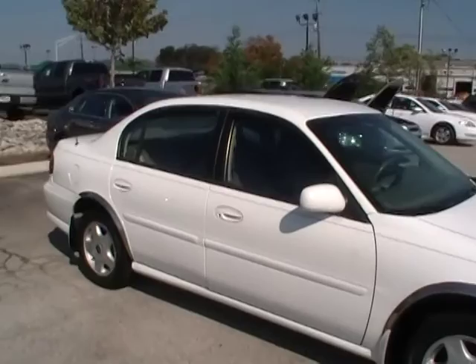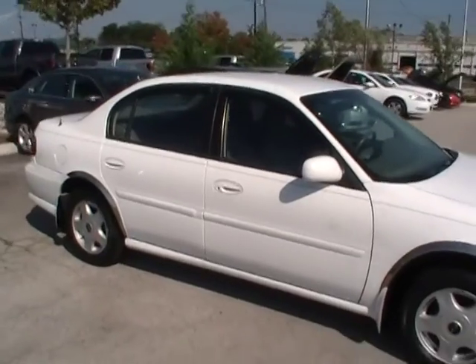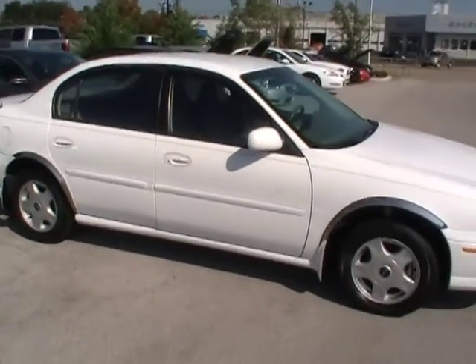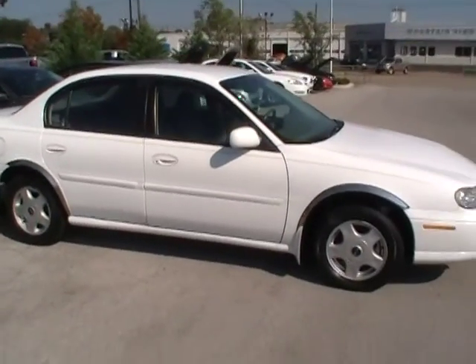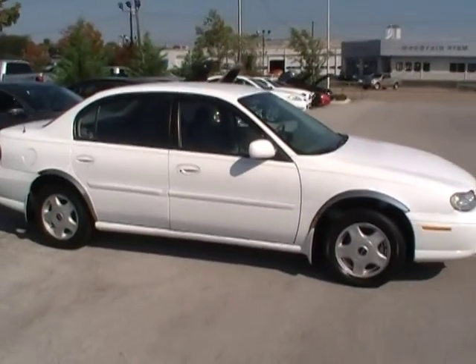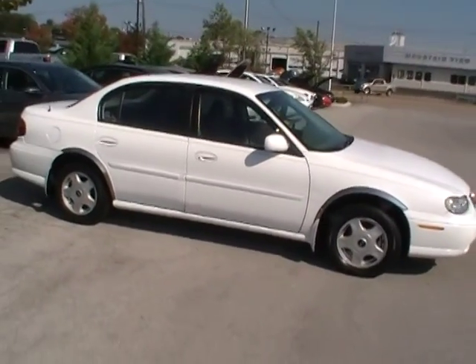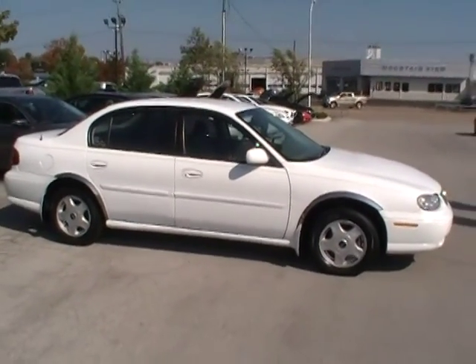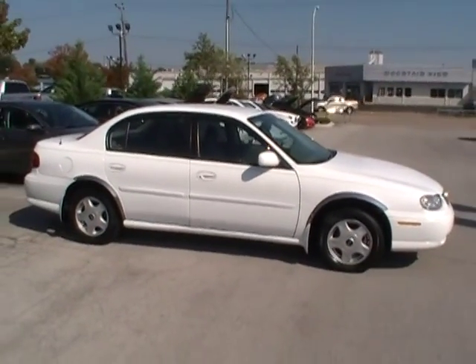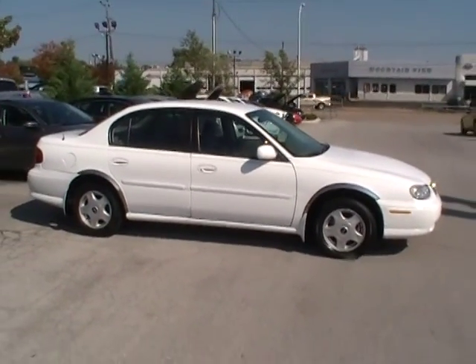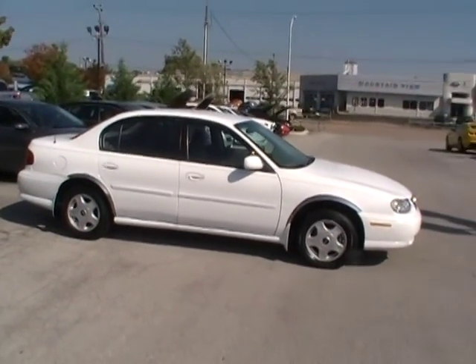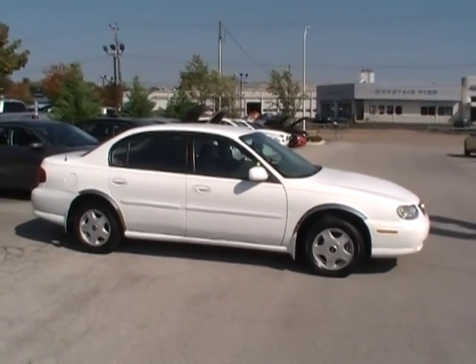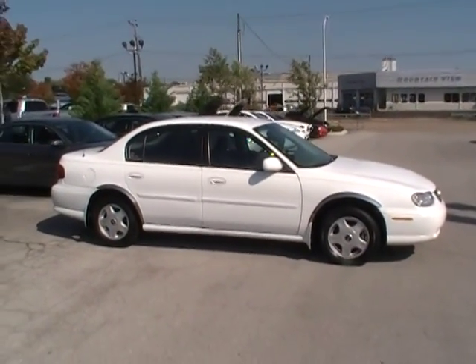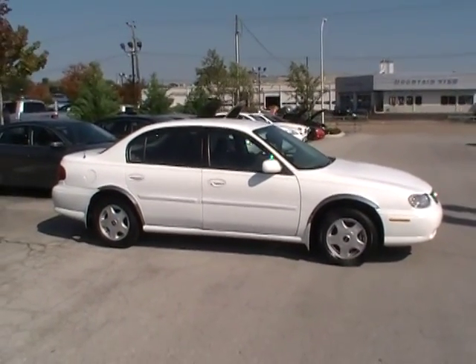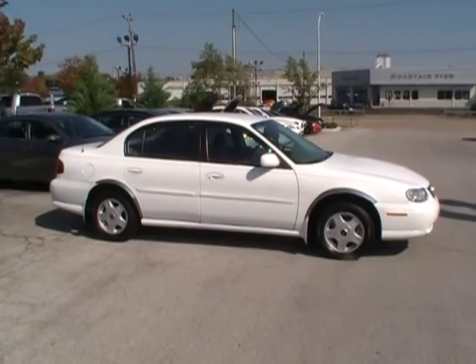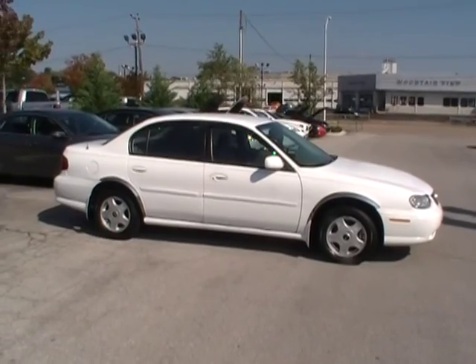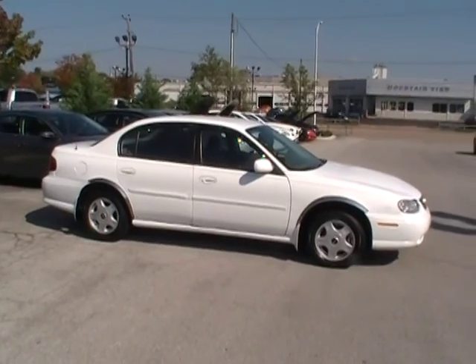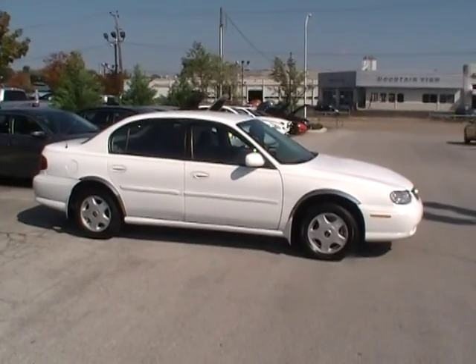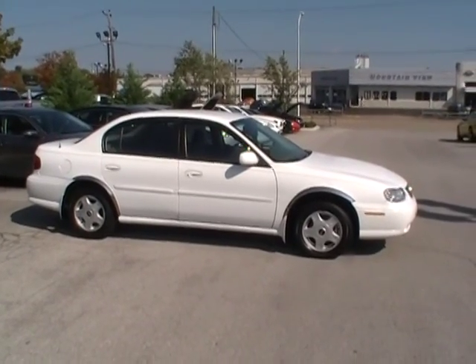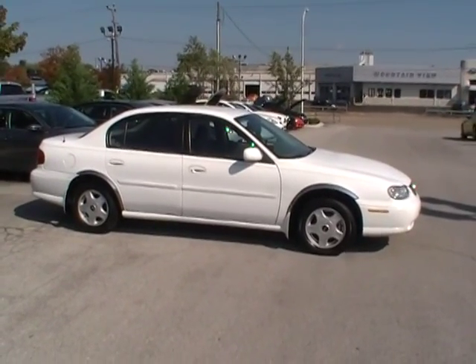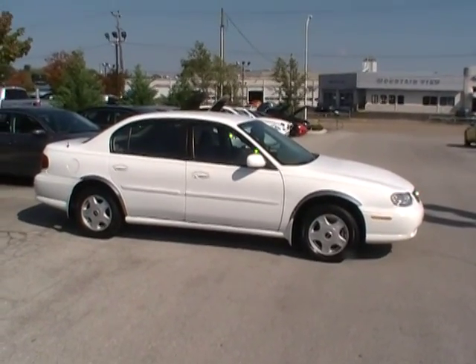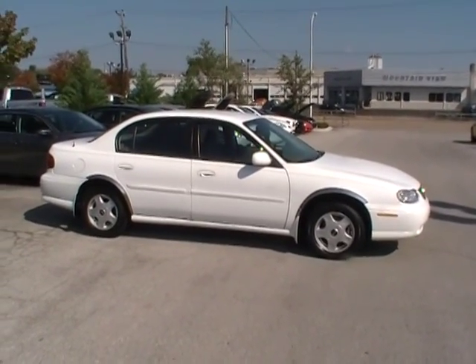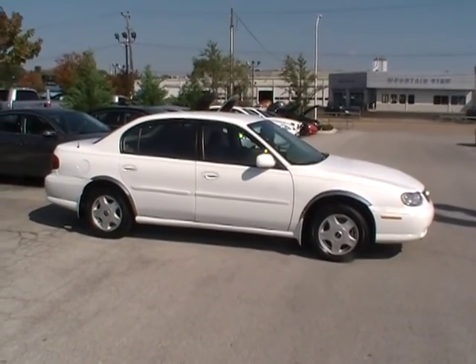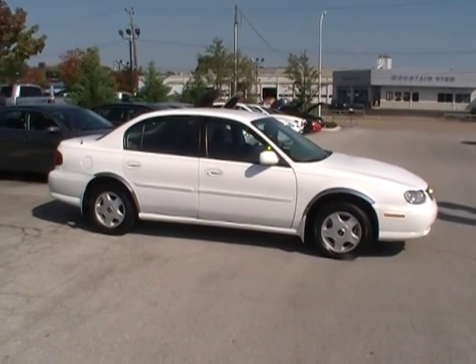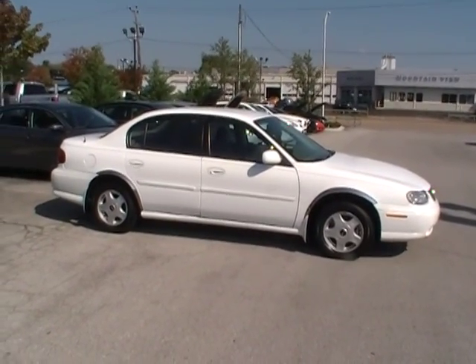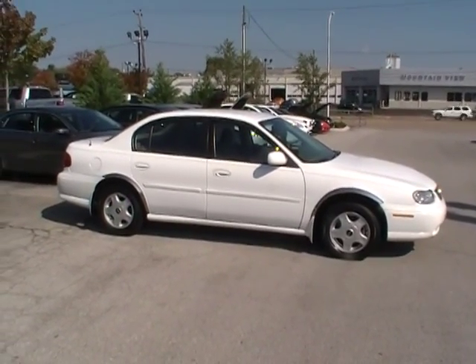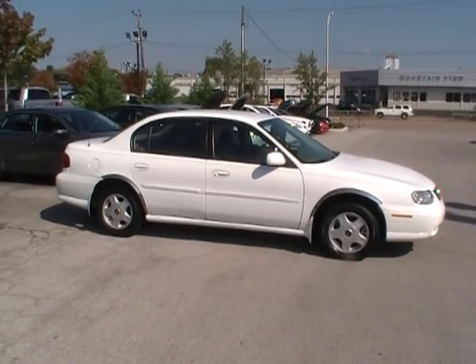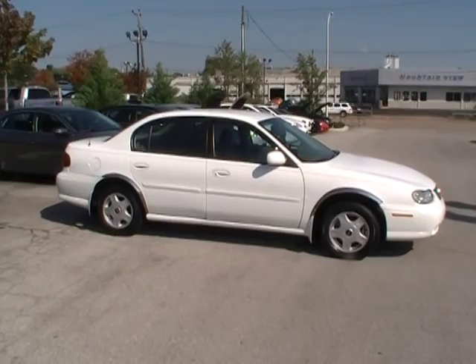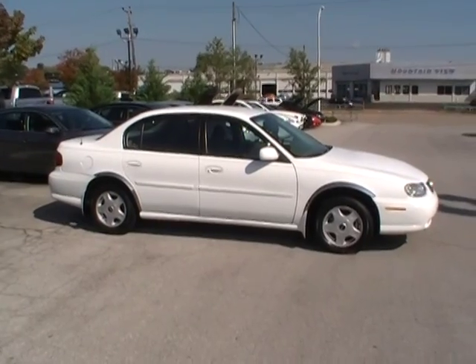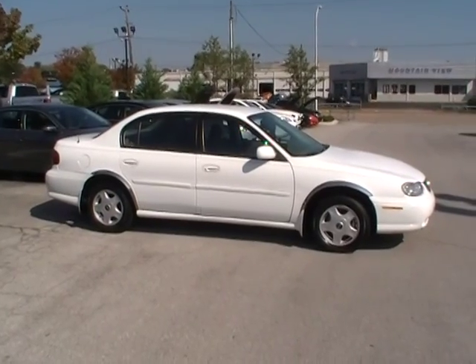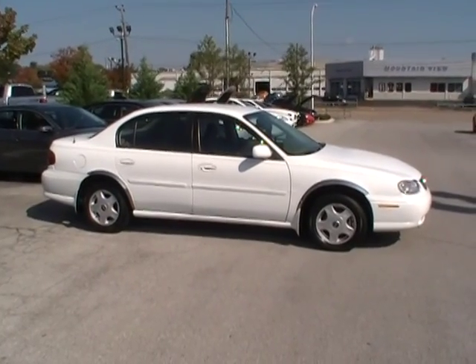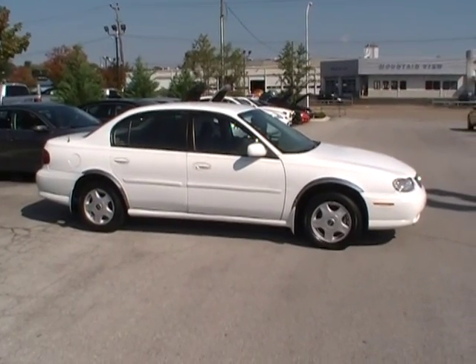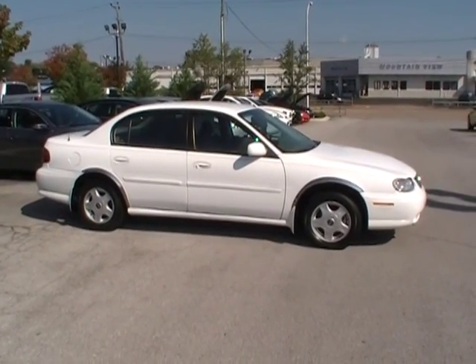Come take a test drive. Fill out your credit app online if you'd like to get pre-approved, and then see us at 310 East 20th. We're downtown Chattanooga, Tennessee, right off I-24 — and always online at yourchevyguys.com.